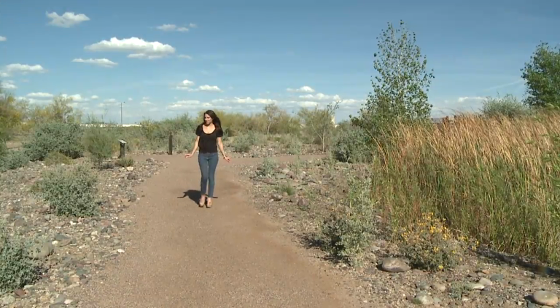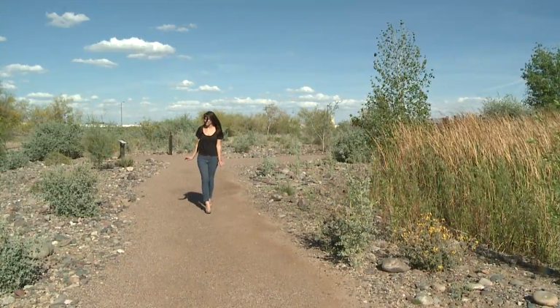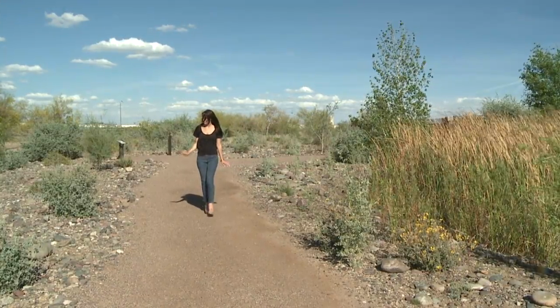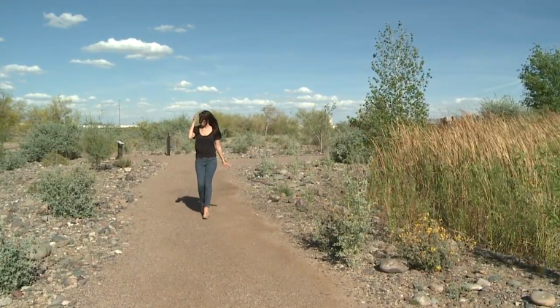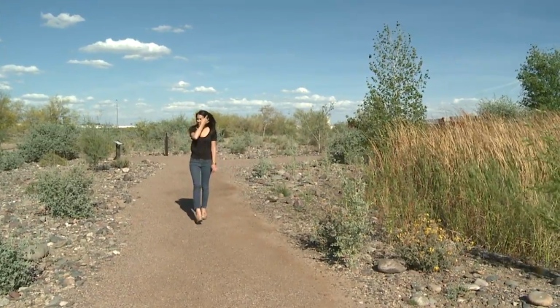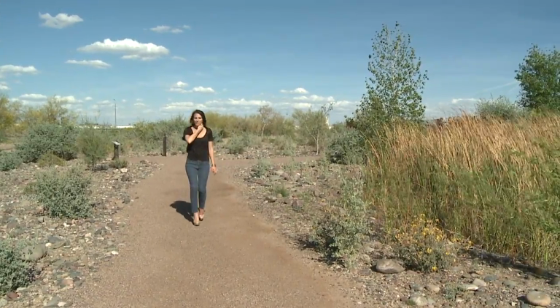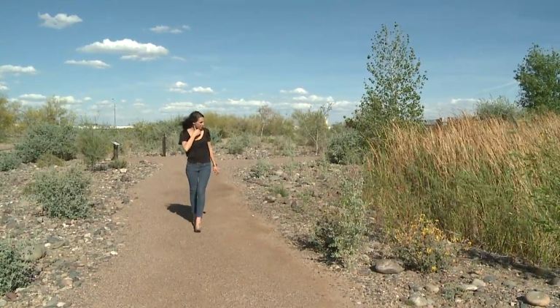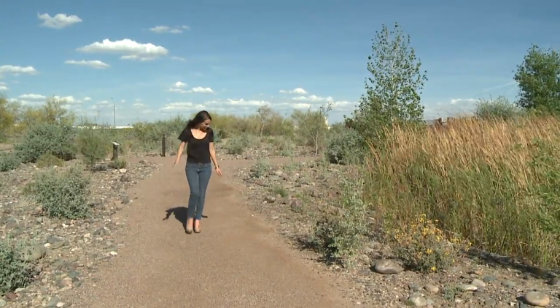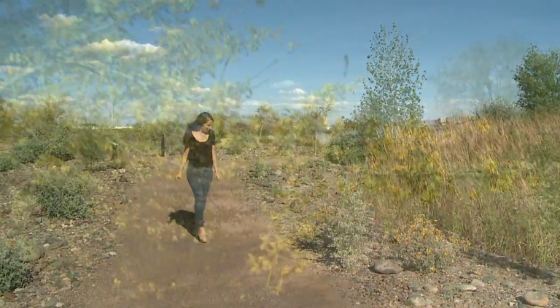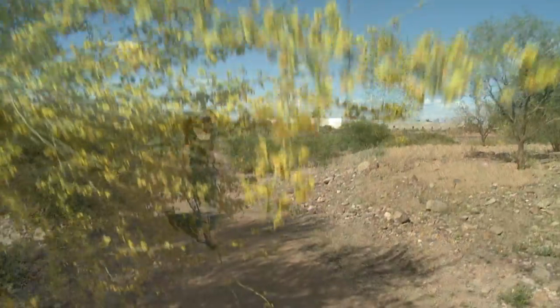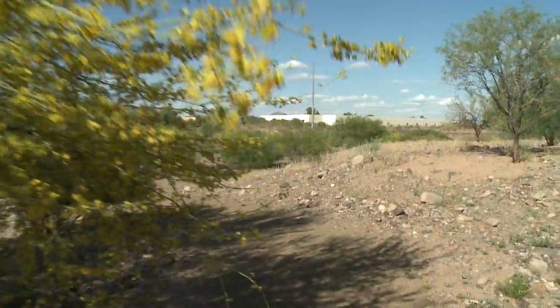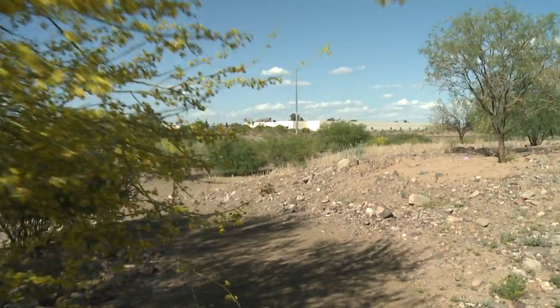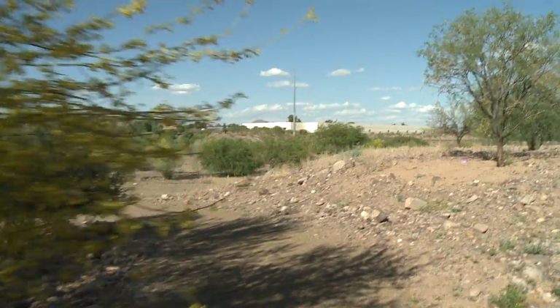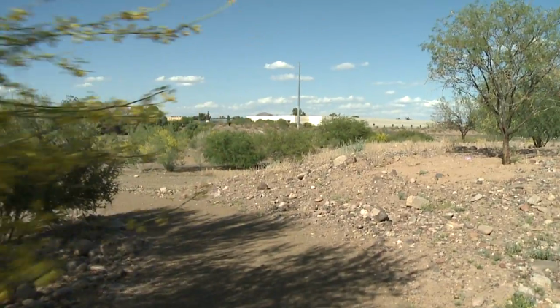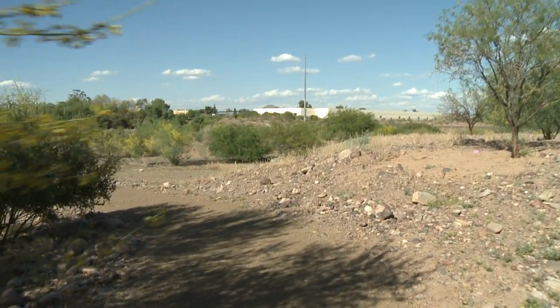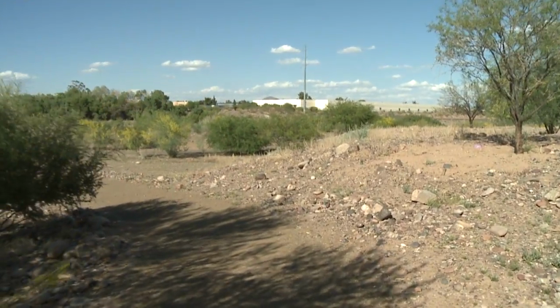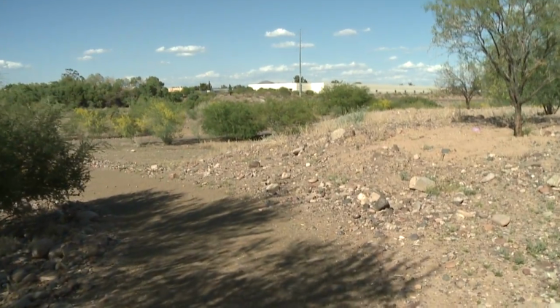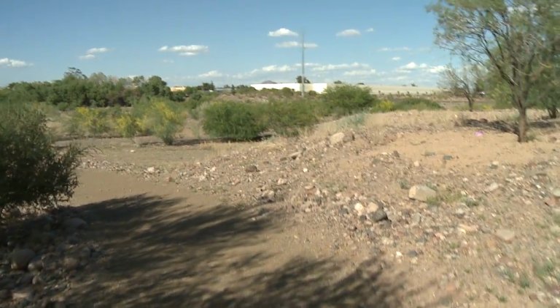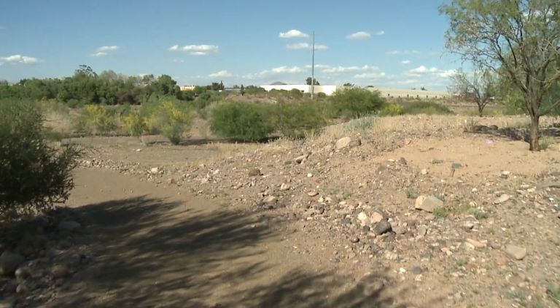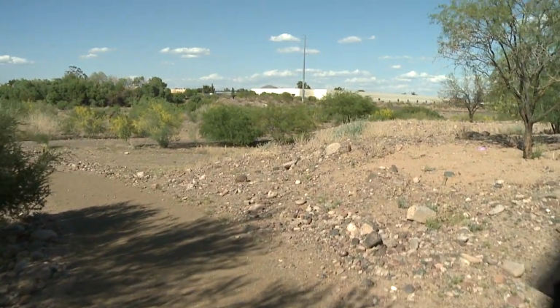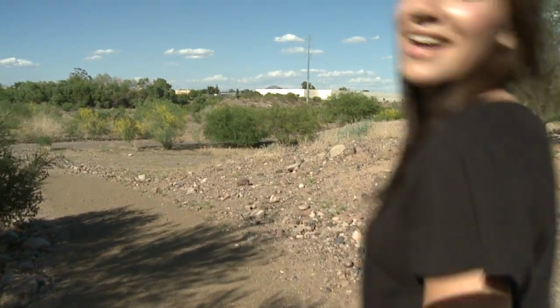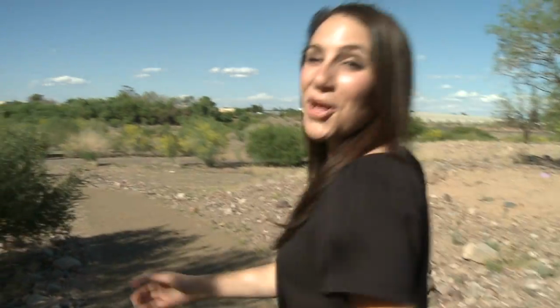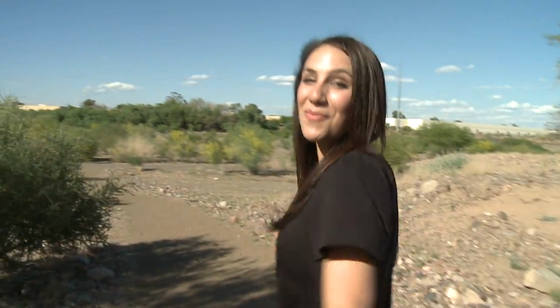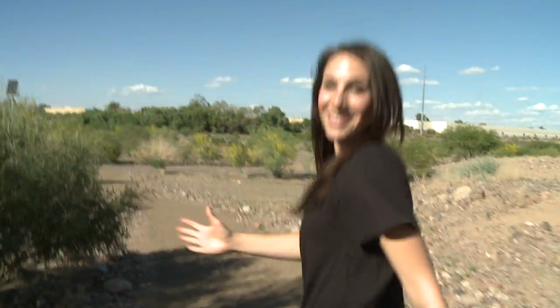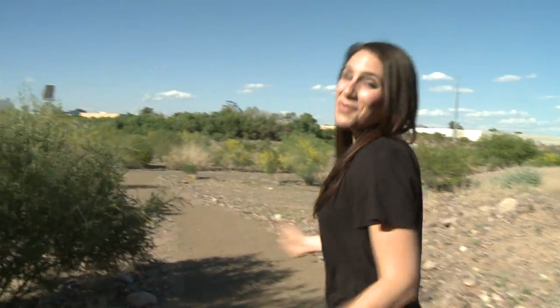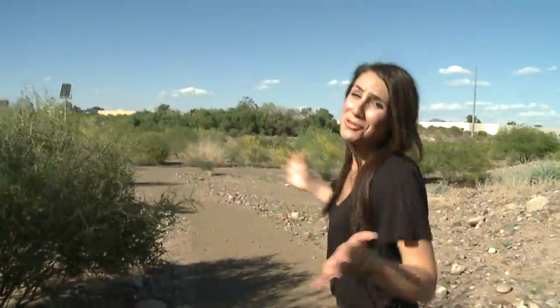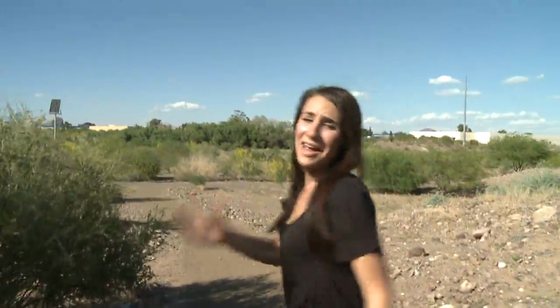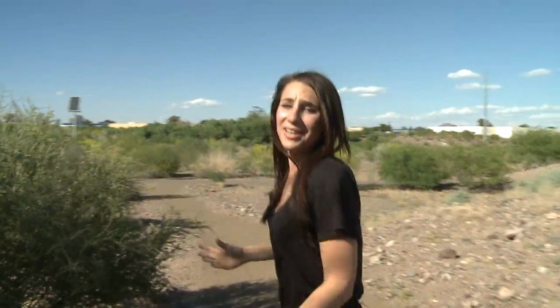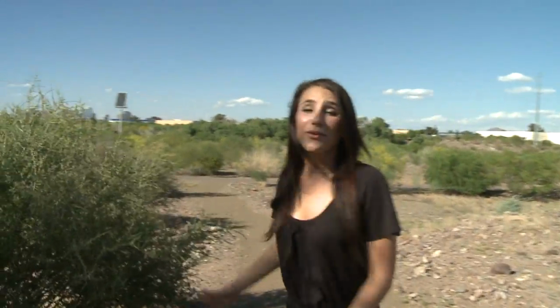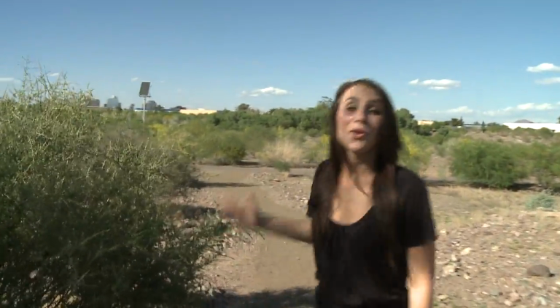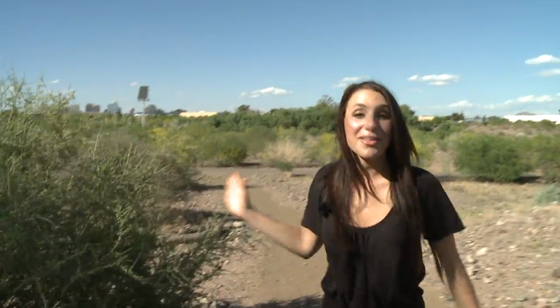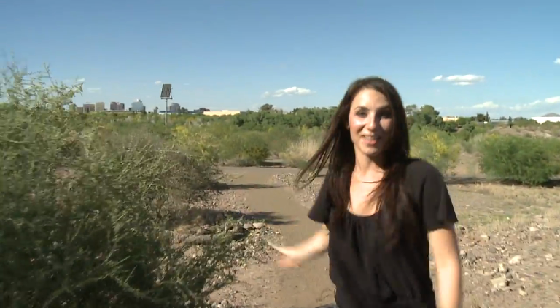It's impossible not to appreciate nature after visiting the Audubon Center. But do you know what famous water source all of this is near? It's the Salt River bed. The river's dry now, but it used to flow right through Phoenix.